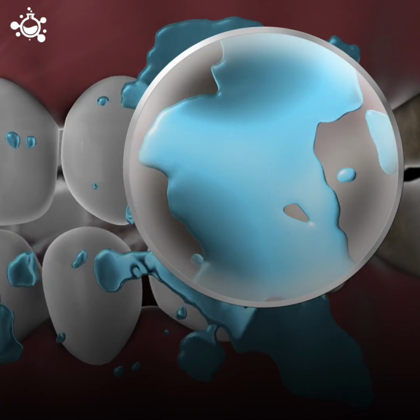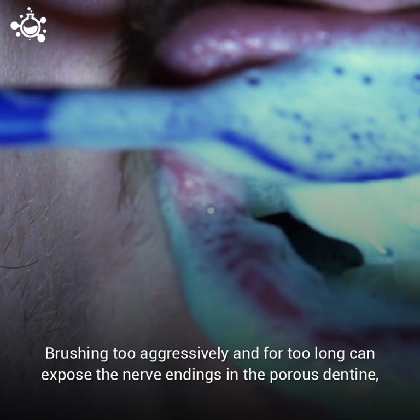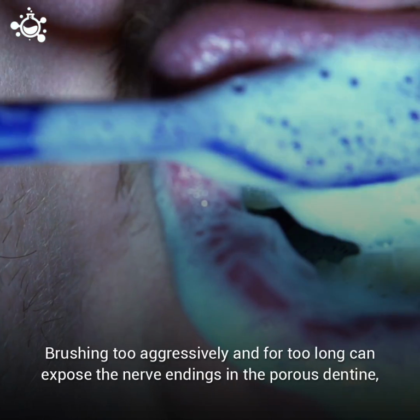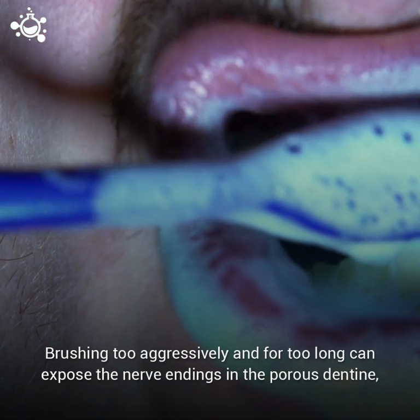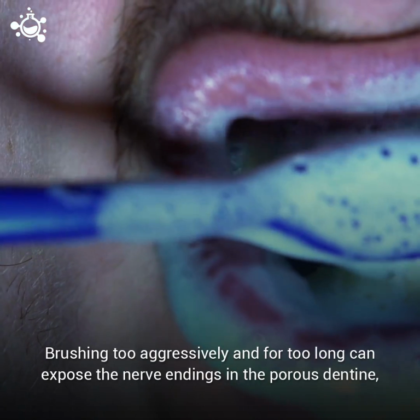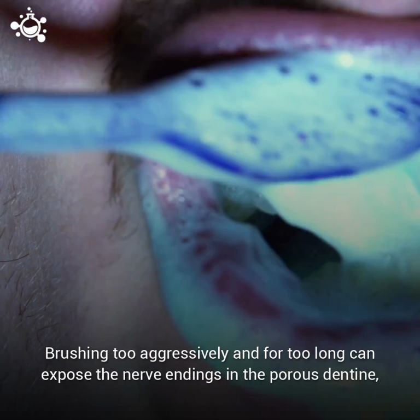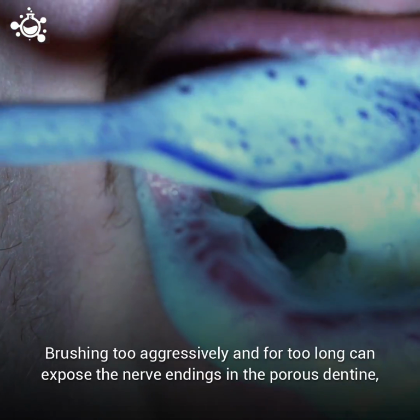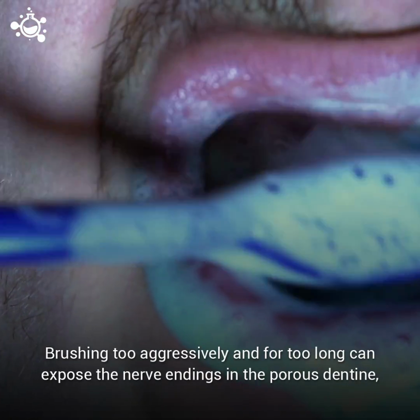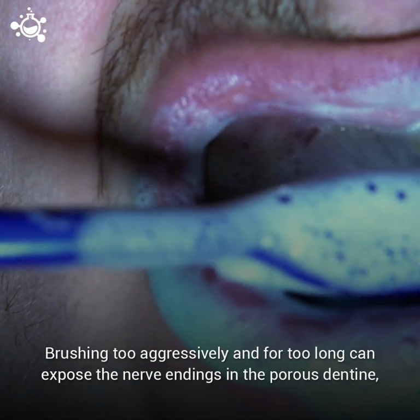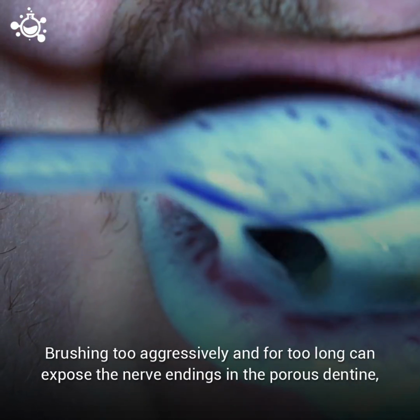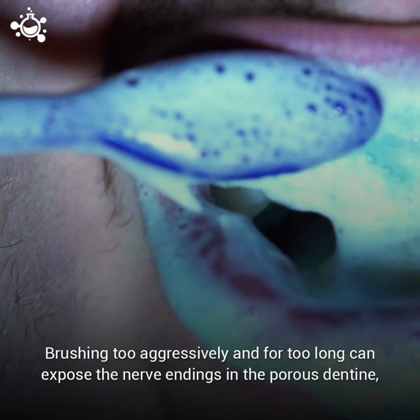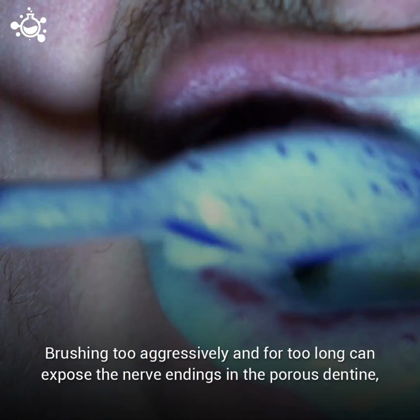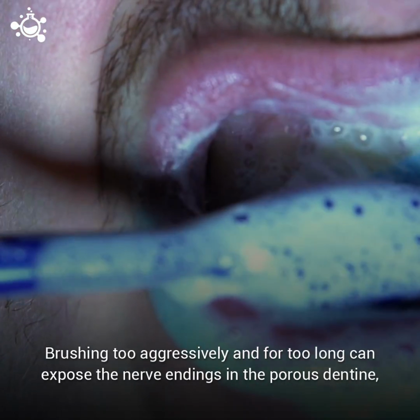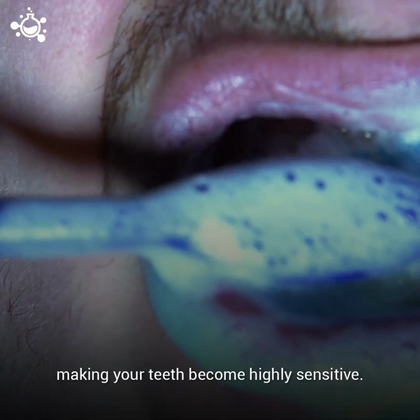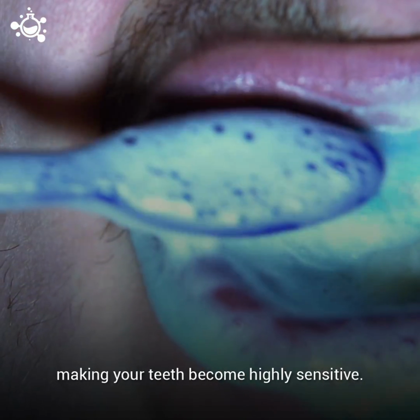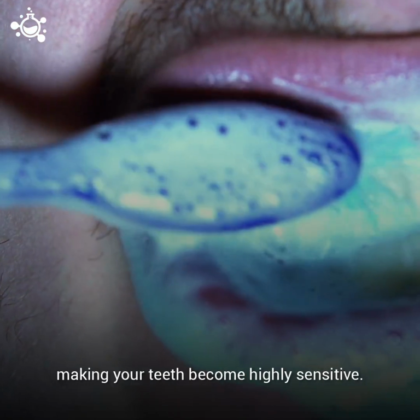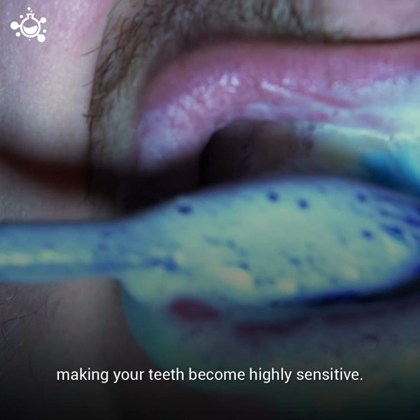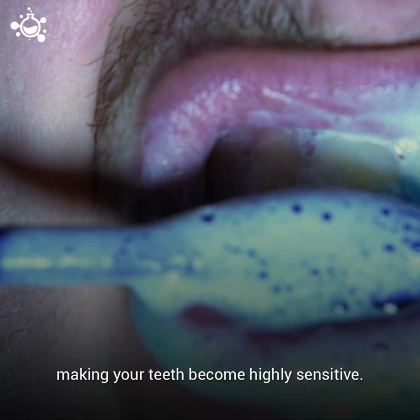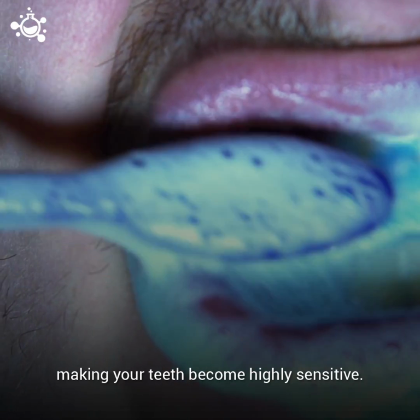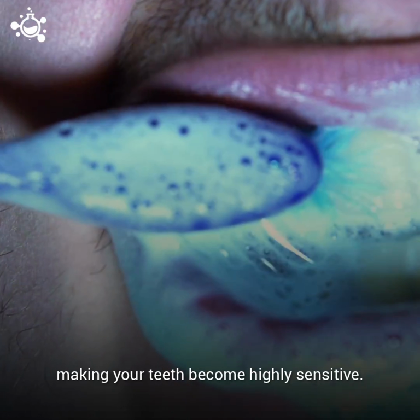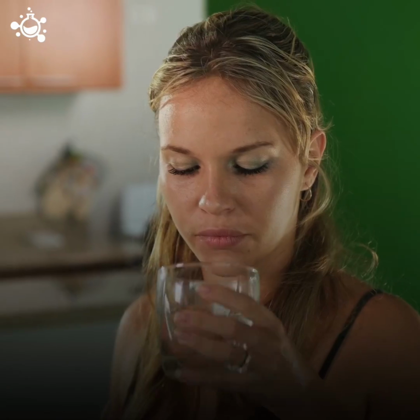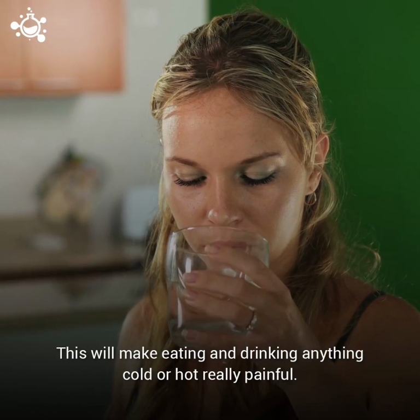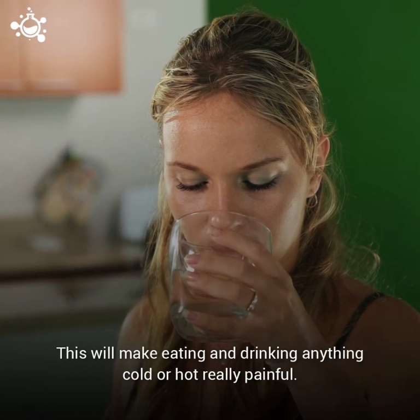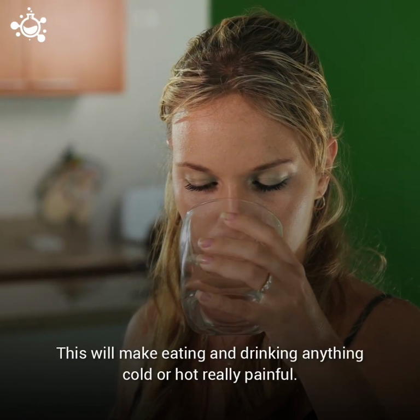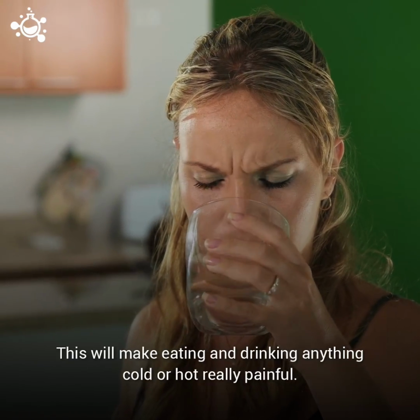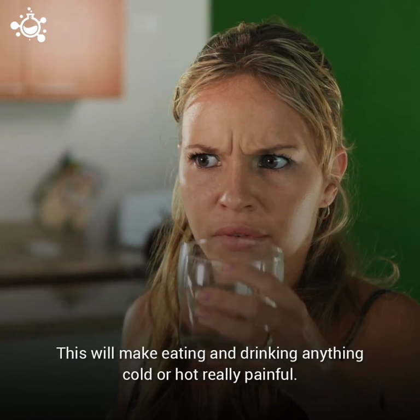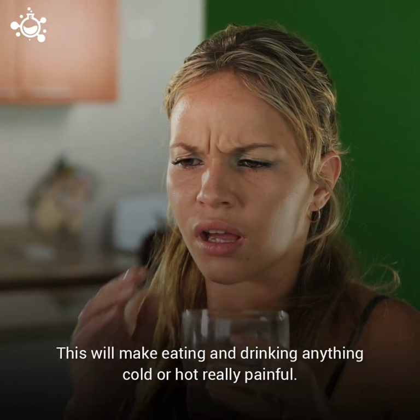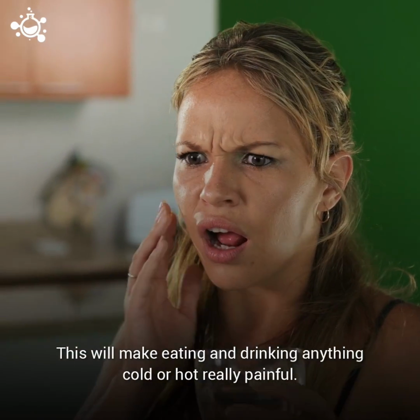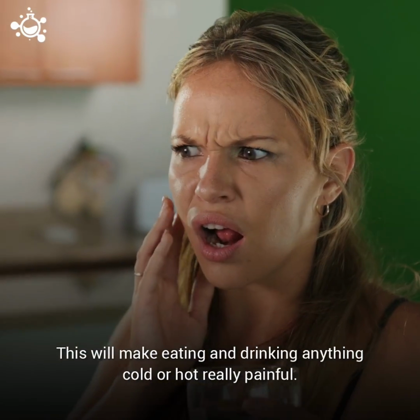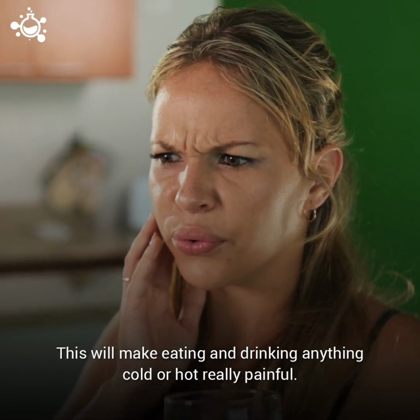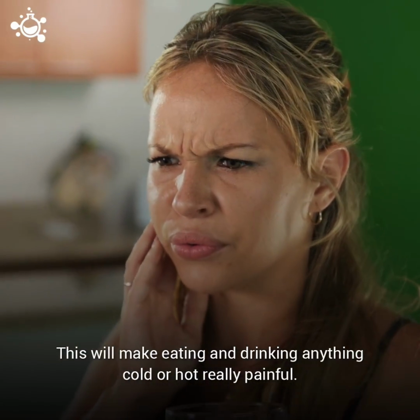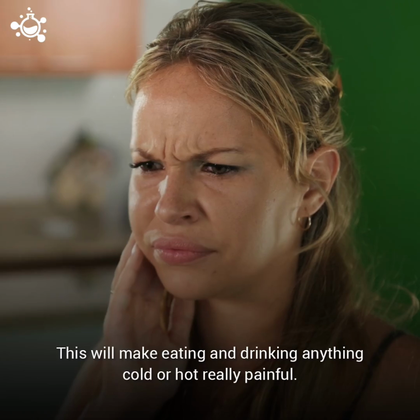Brushing too aggressively and for too long can expose the nerve endings in the porous dentine, making your teeth become highly sensitive. This will make eating and drinking anything cold or hot really painful.